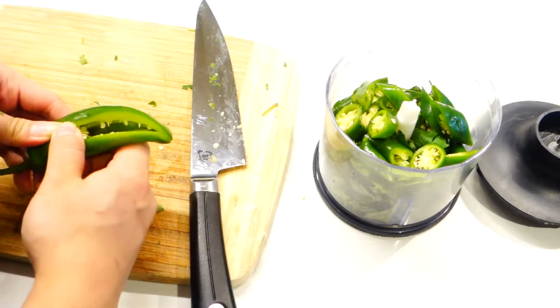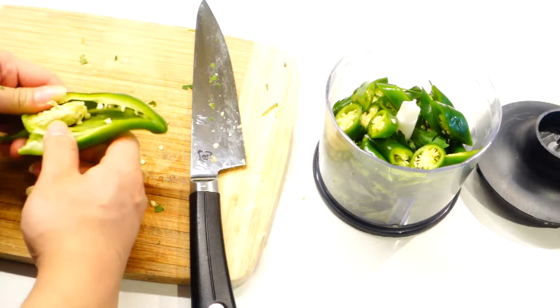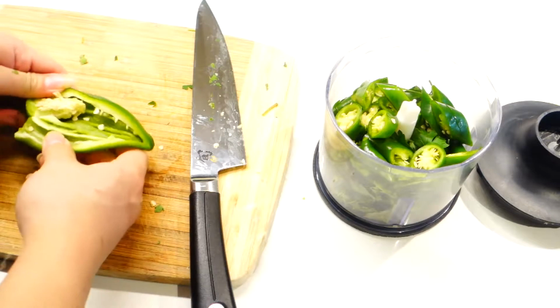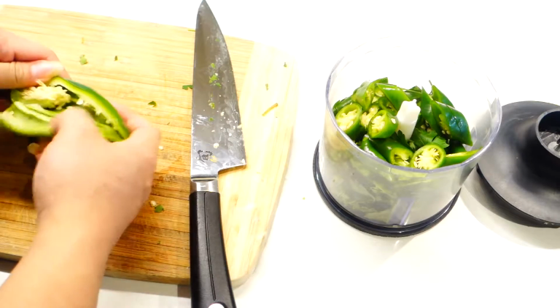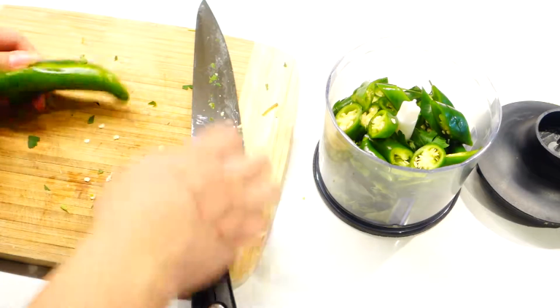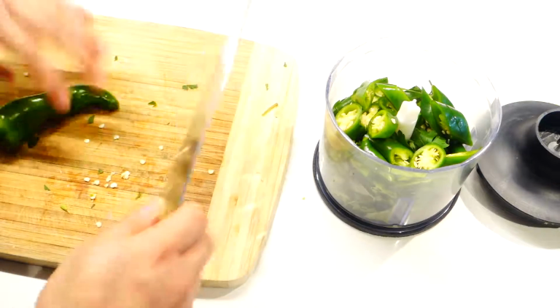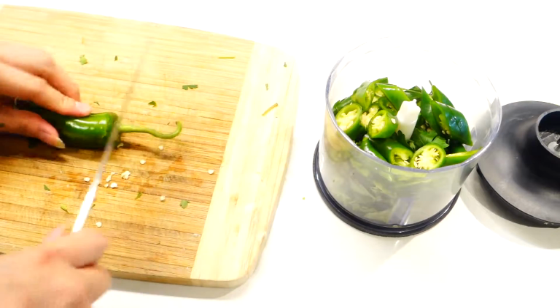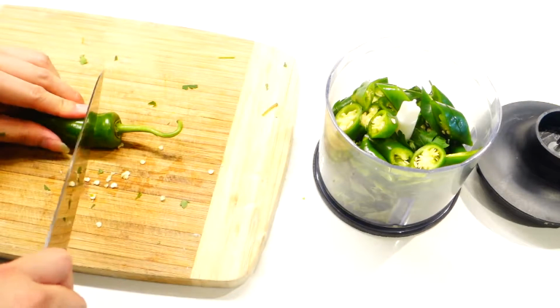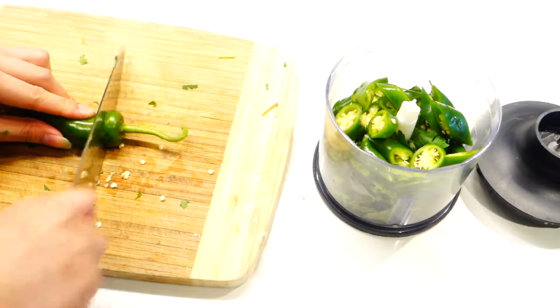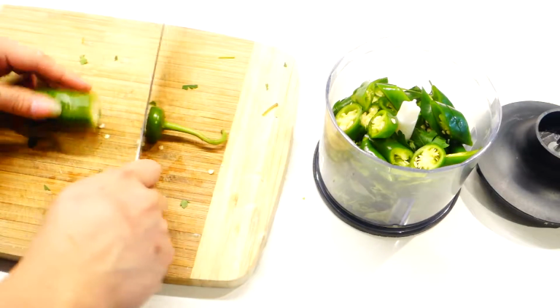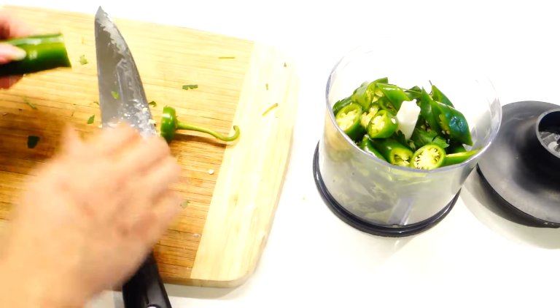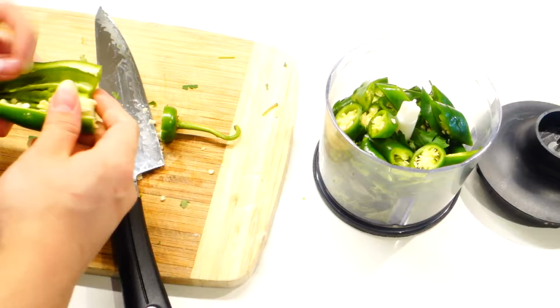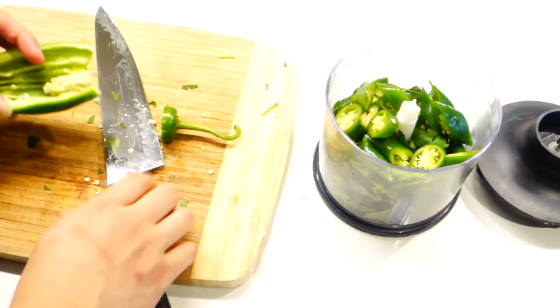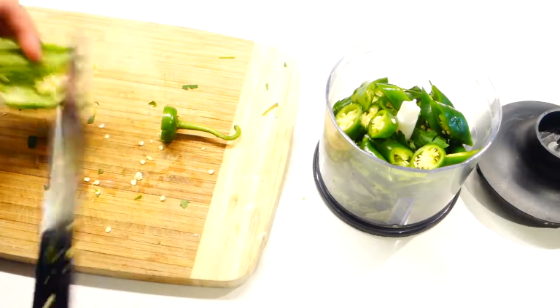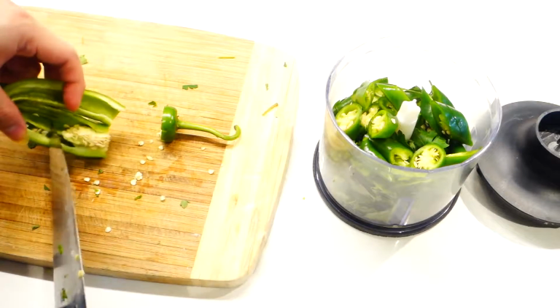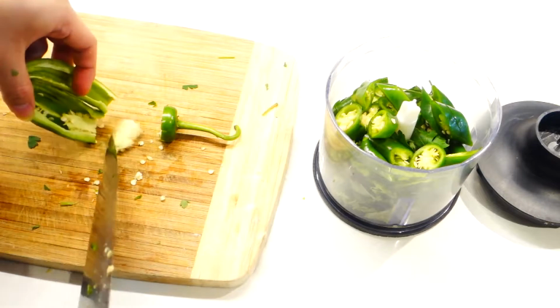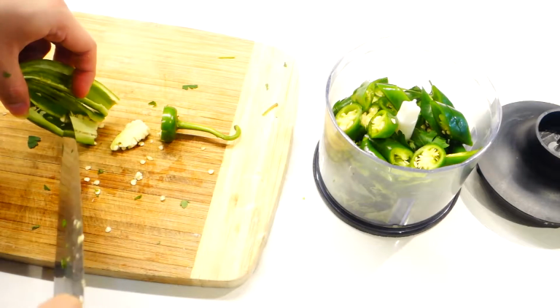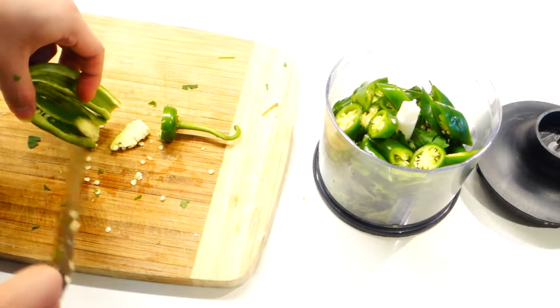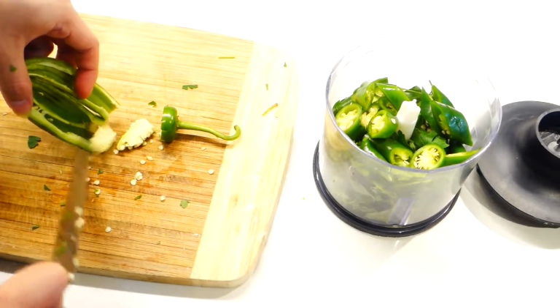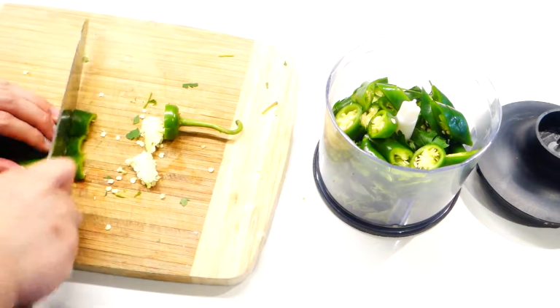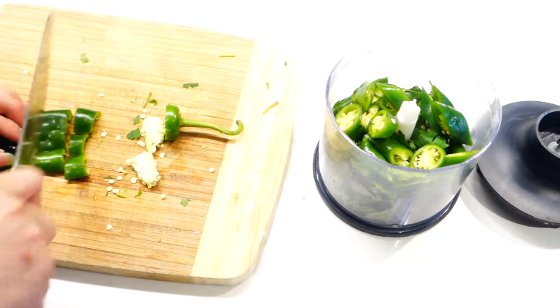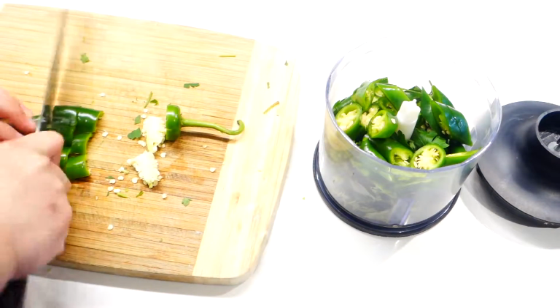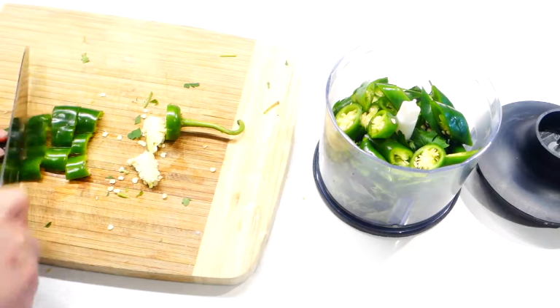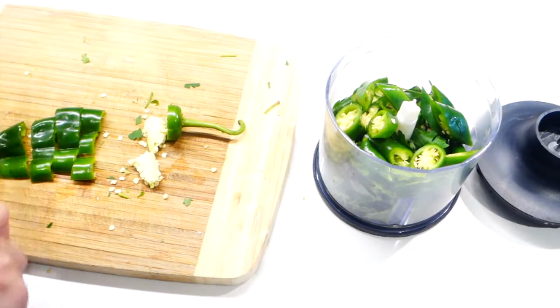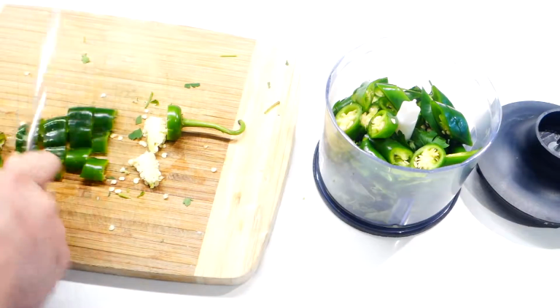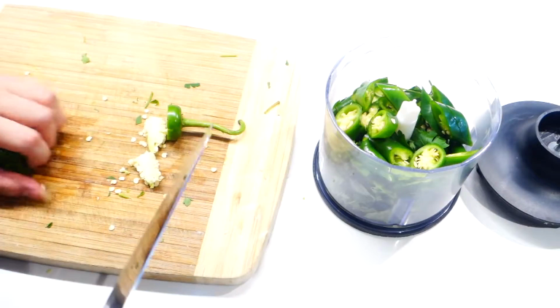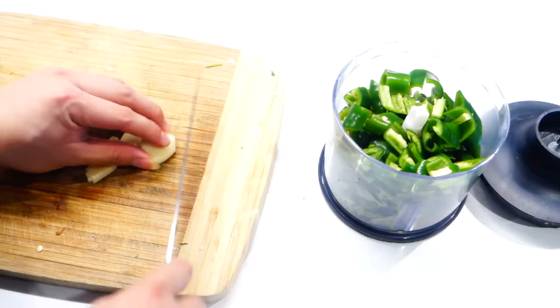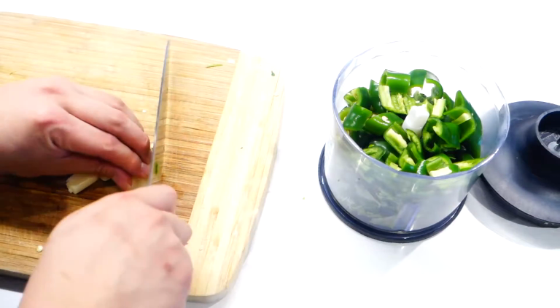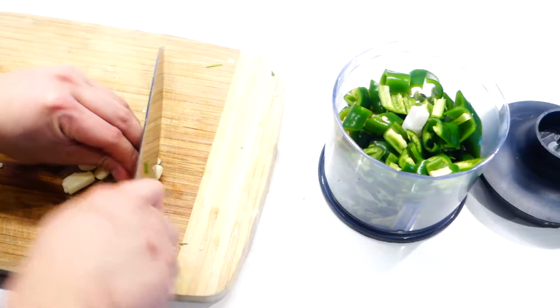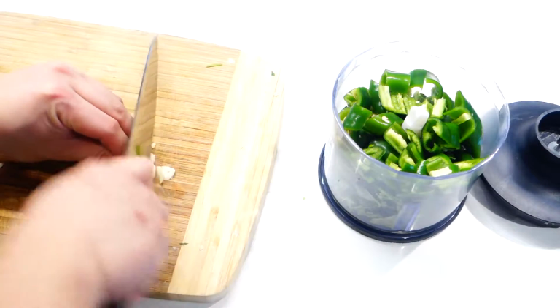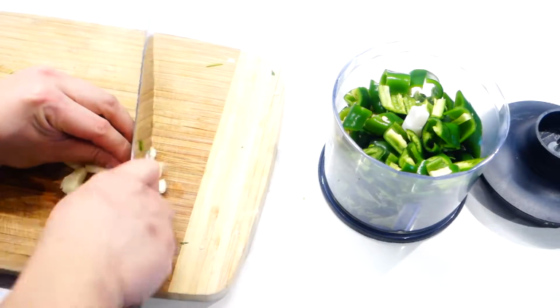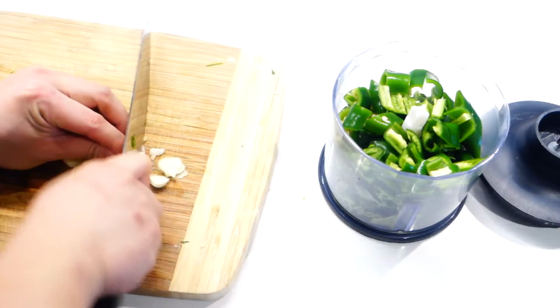Snap it open and take out all the white membrane and seeds. By doing so, your pesto will have a very mild spiciness but still have that chili flavor to it.